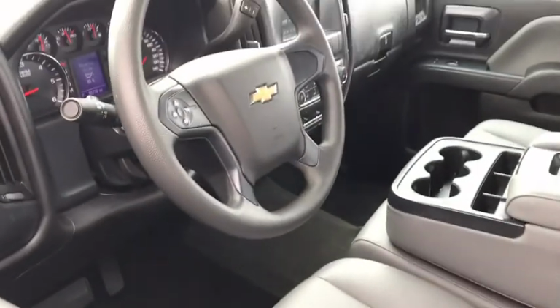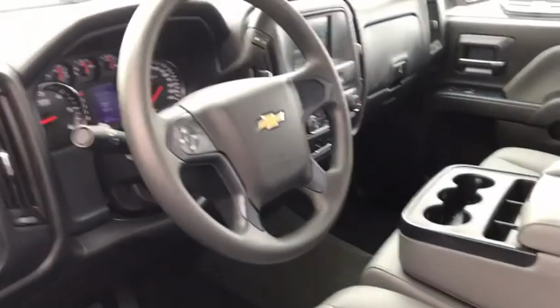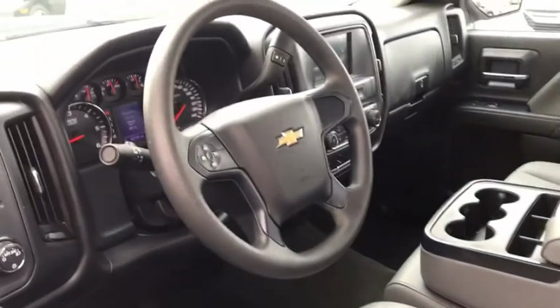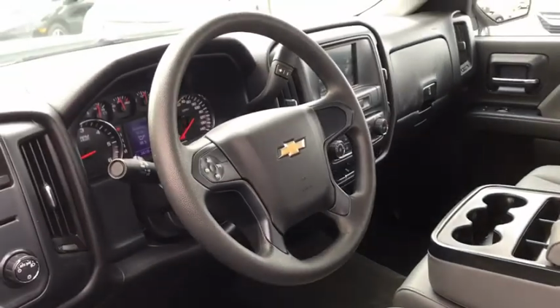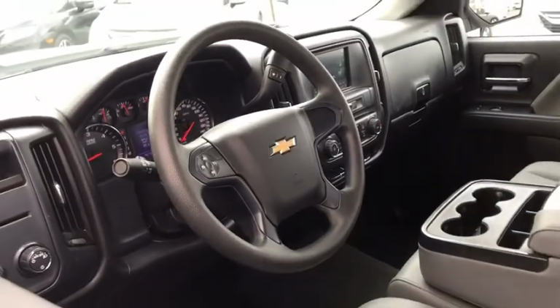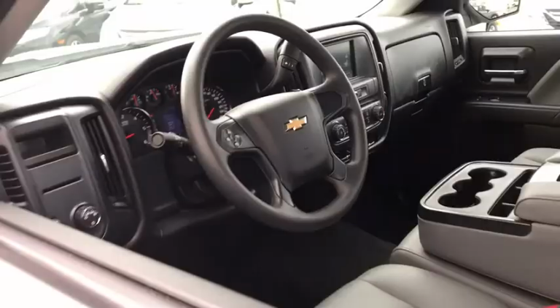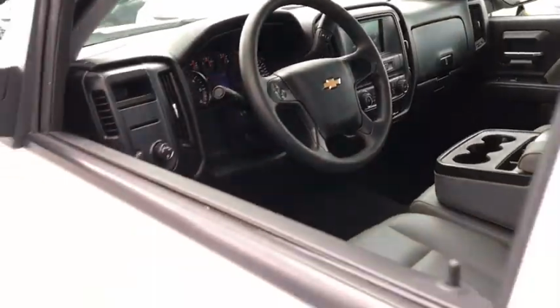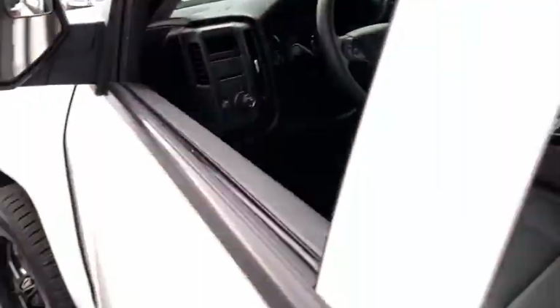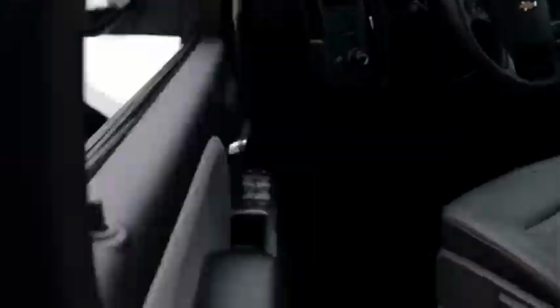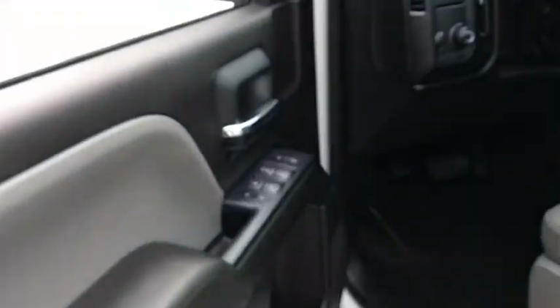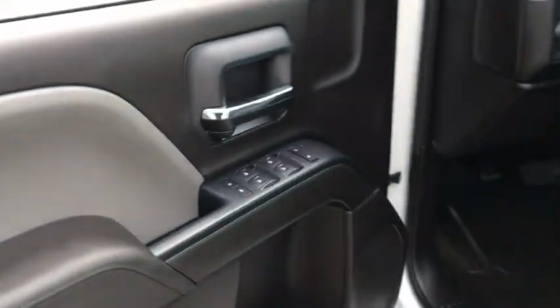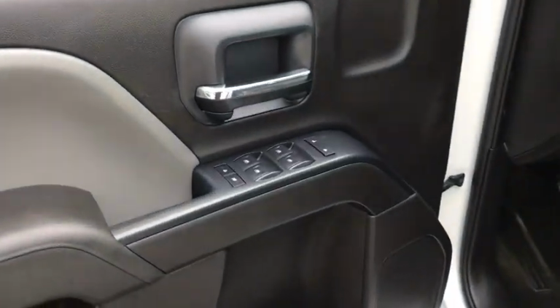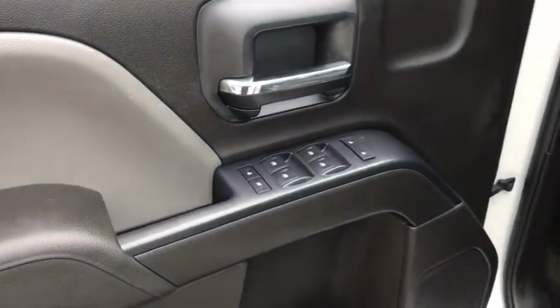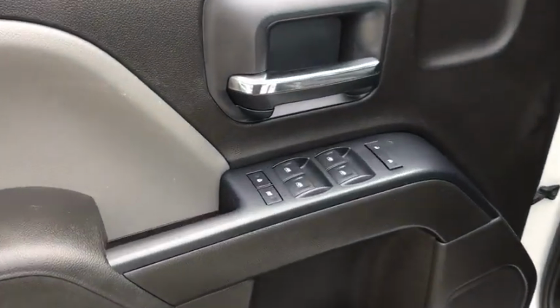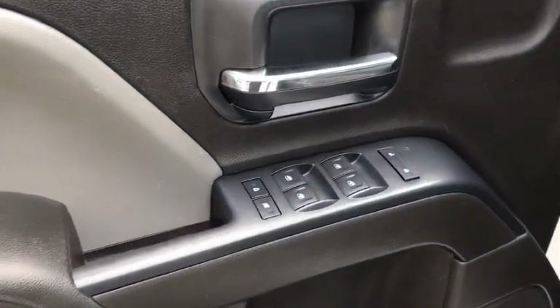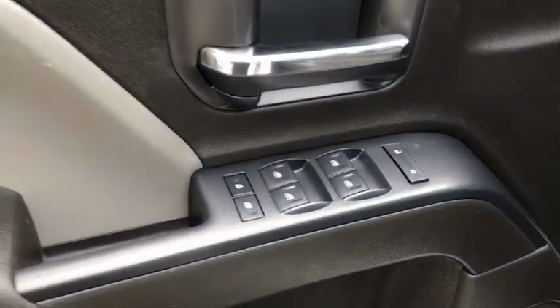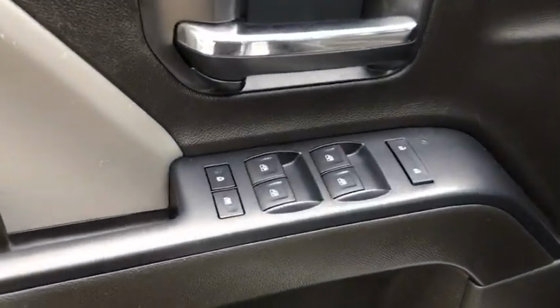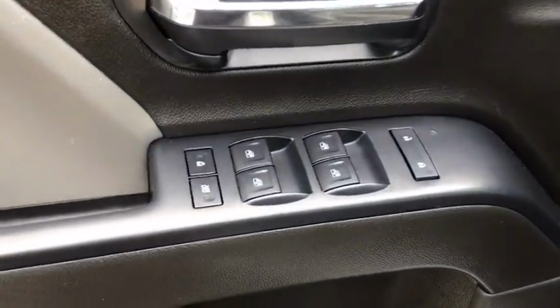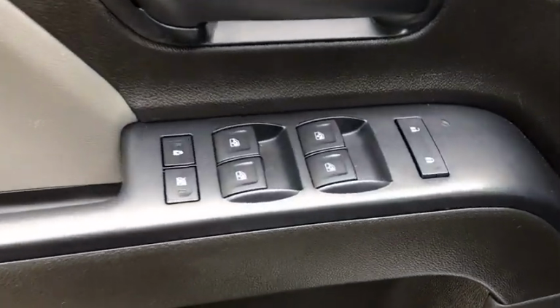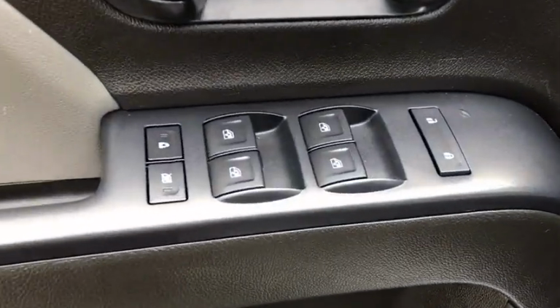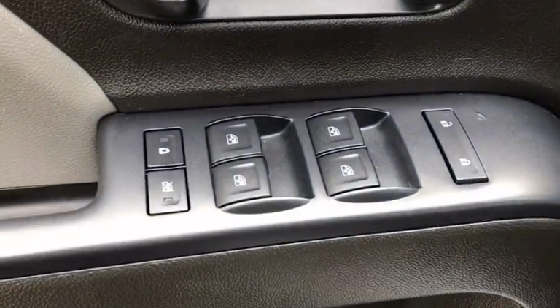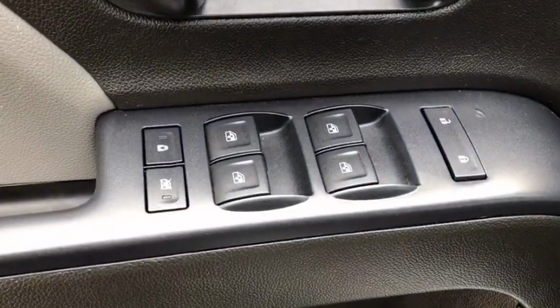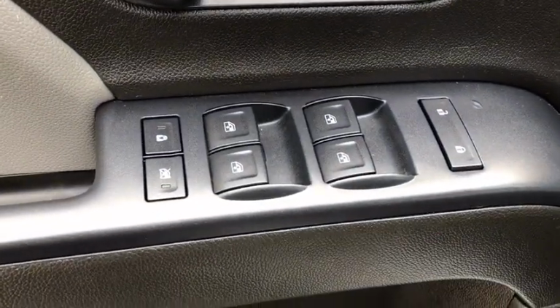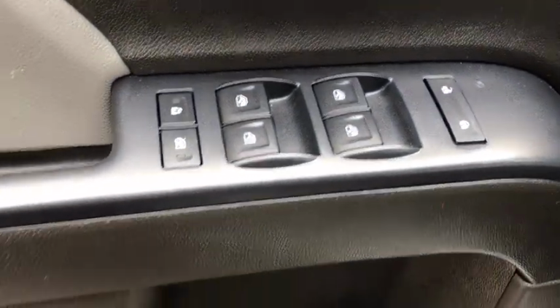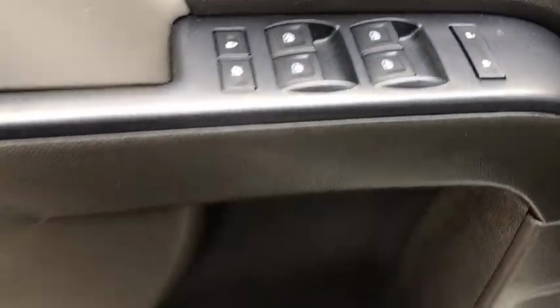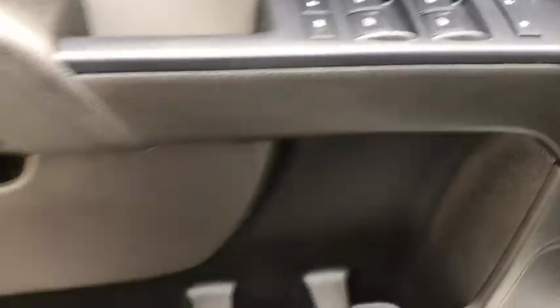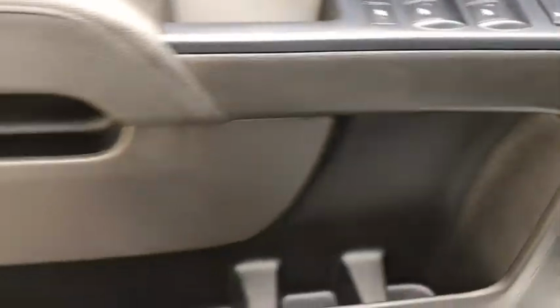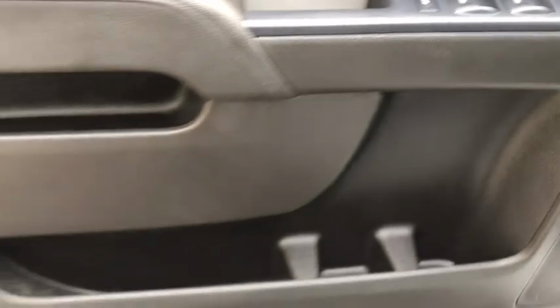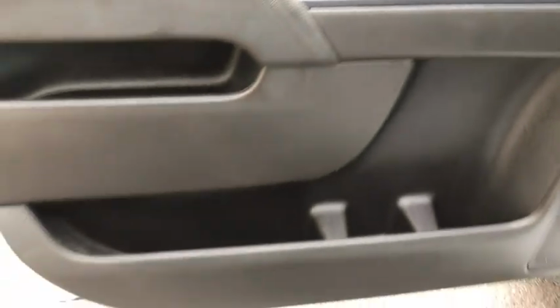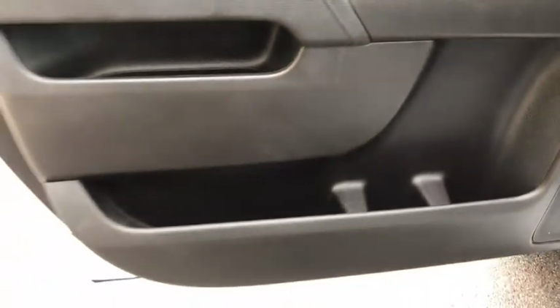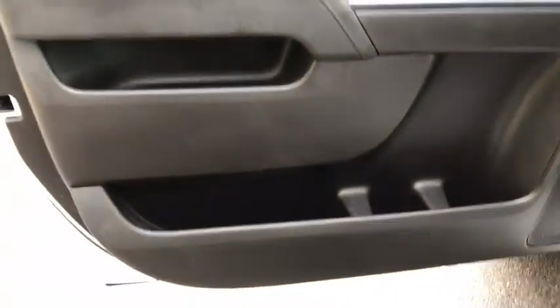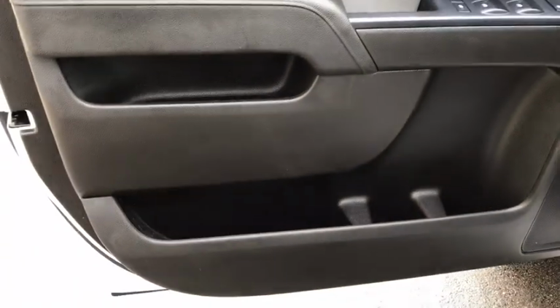Sirius satellite radio, rear wheel drive. This isn't just a vehicle, it's an experience, so stop in for a test drive today.